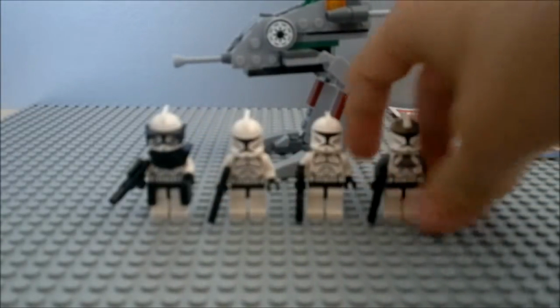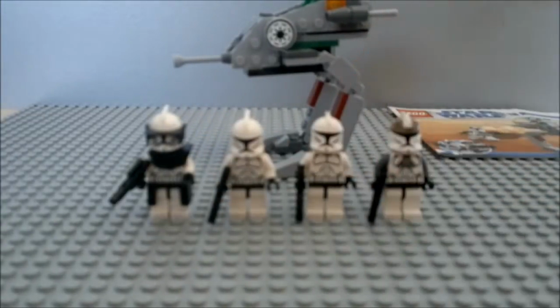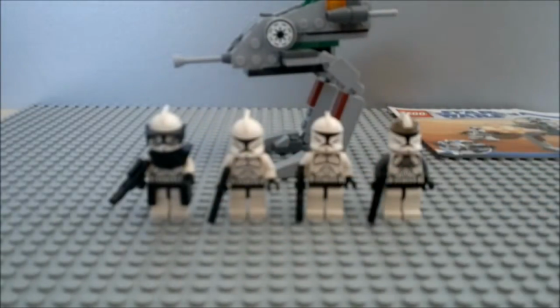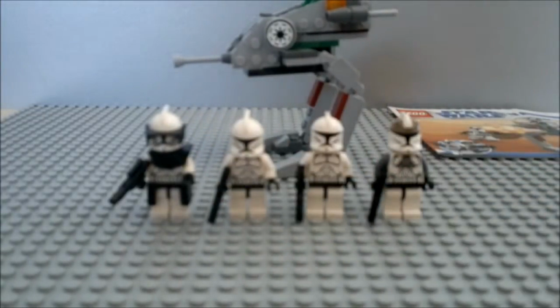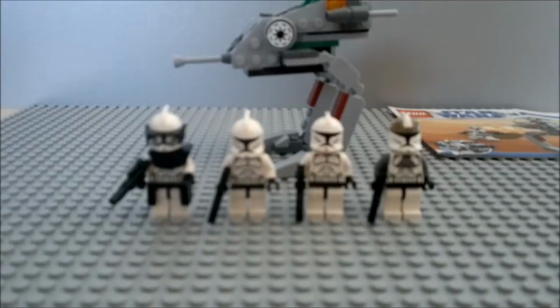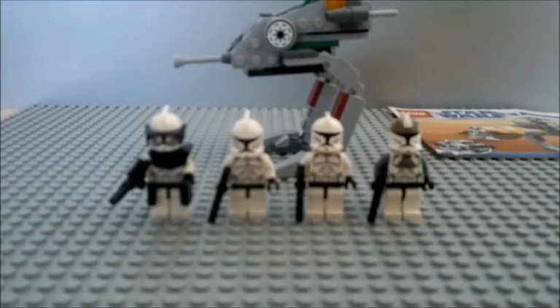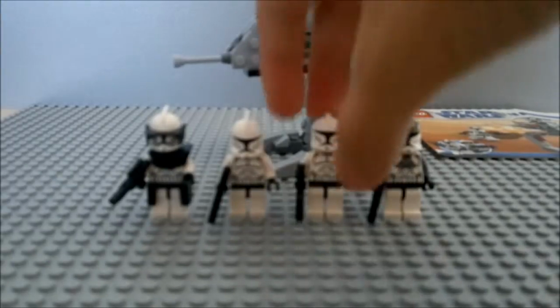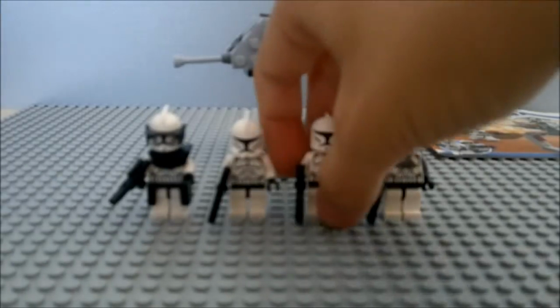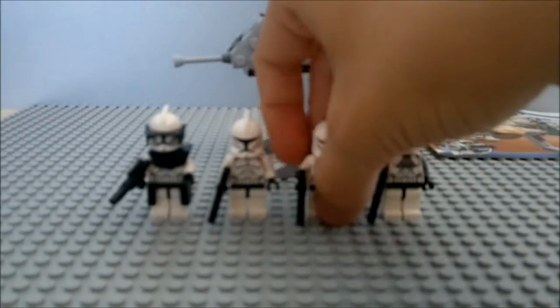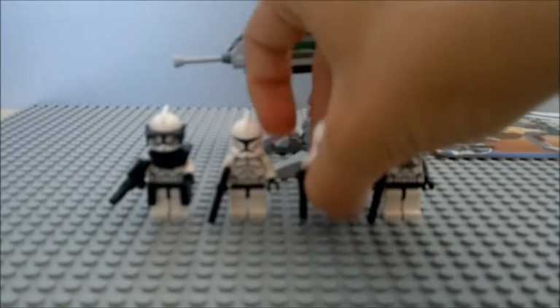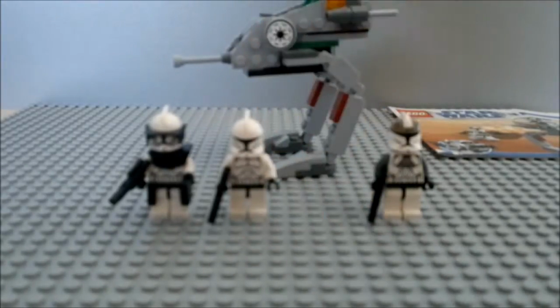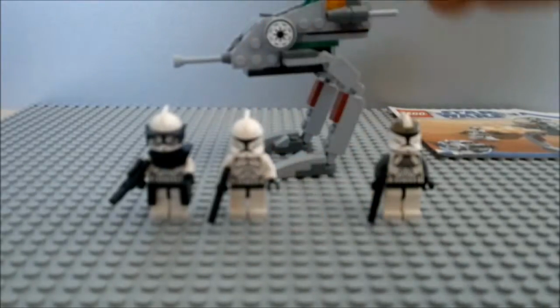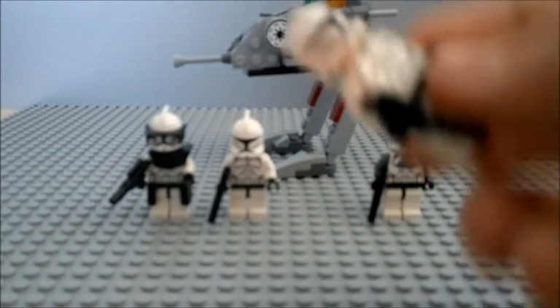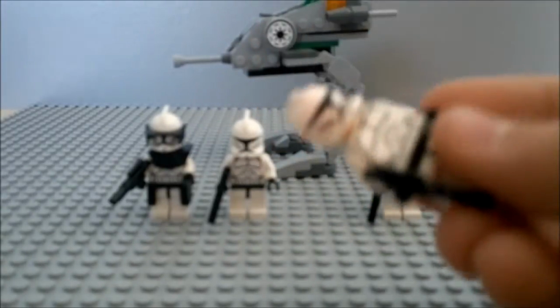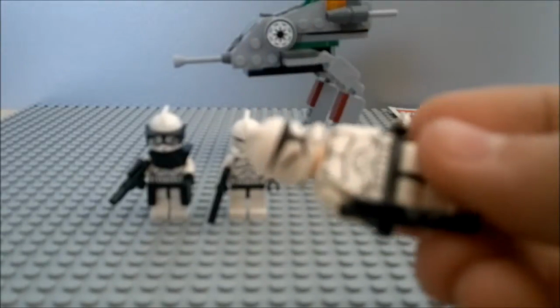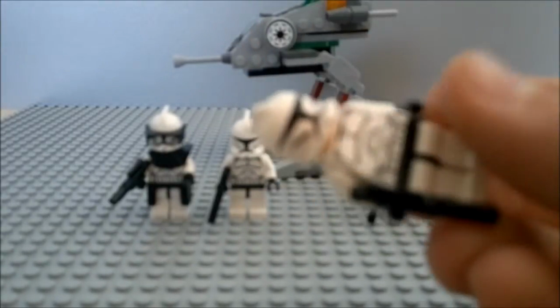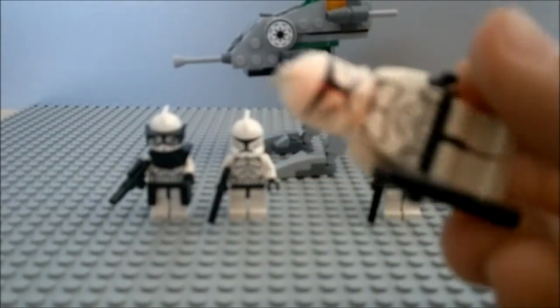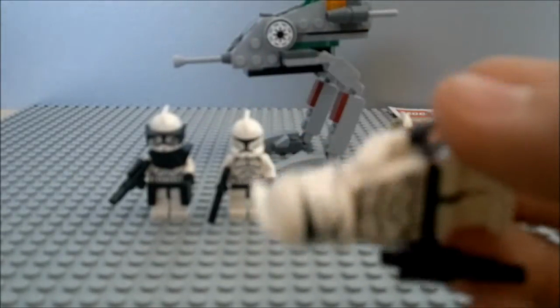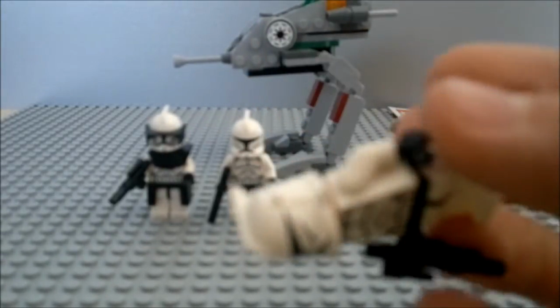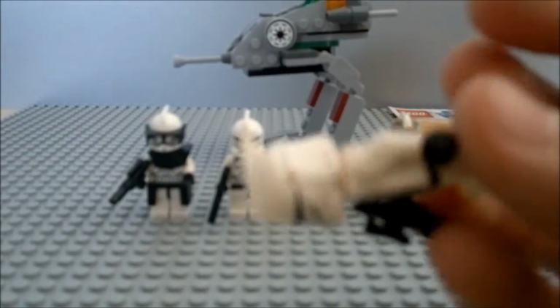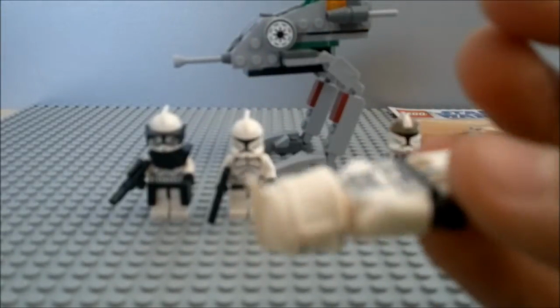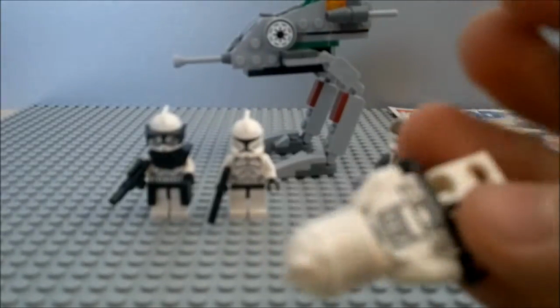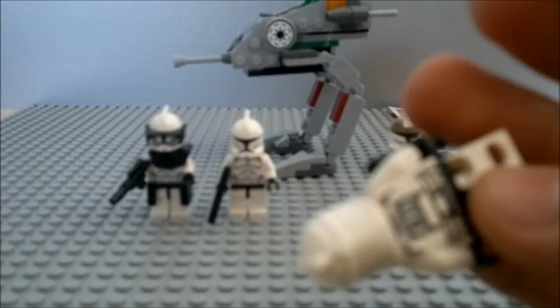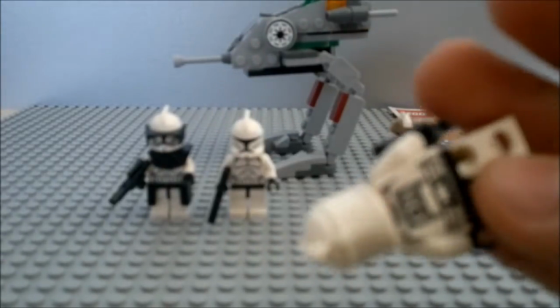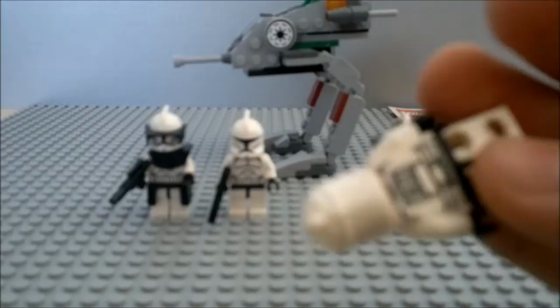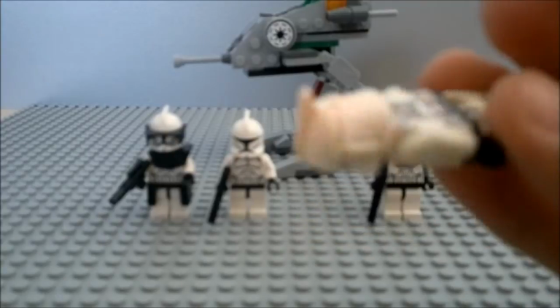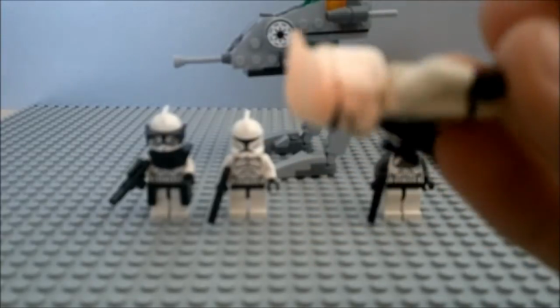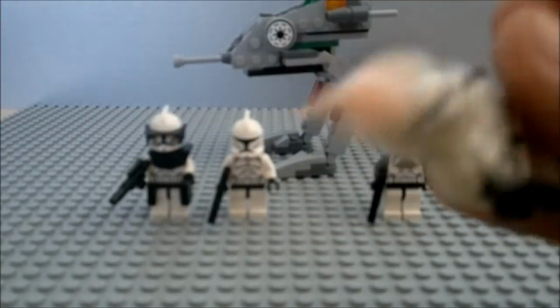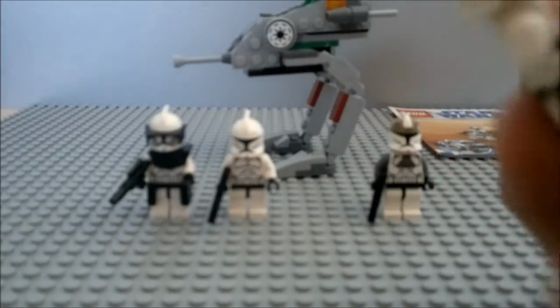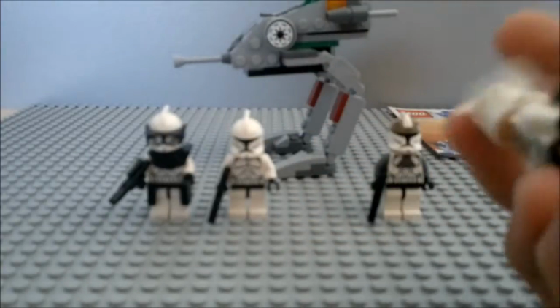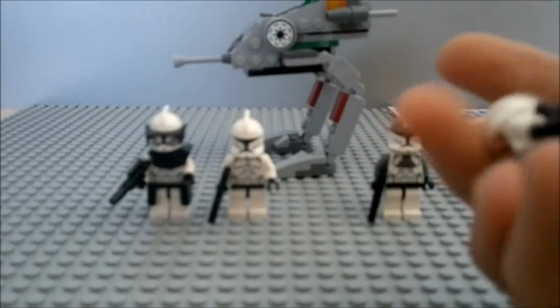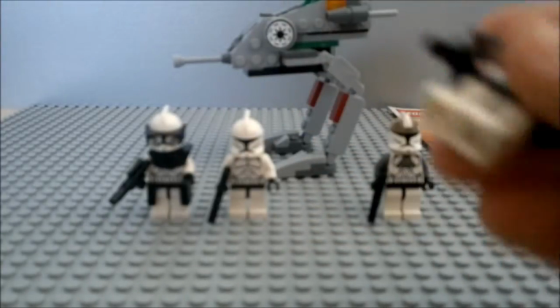And then there's a regular clone, Phase 1. Lars, could you please give us some information about the Phase 1 Trooper?